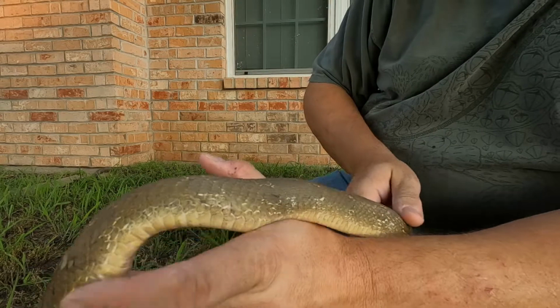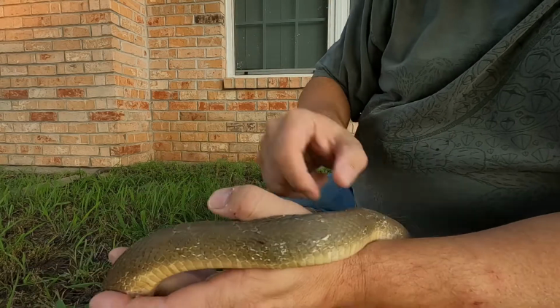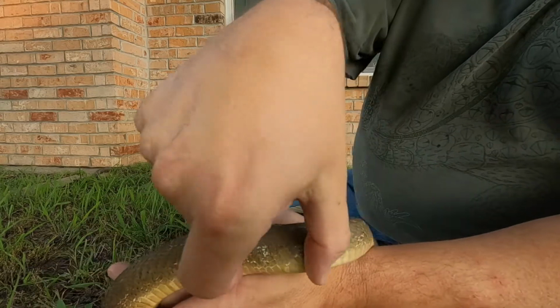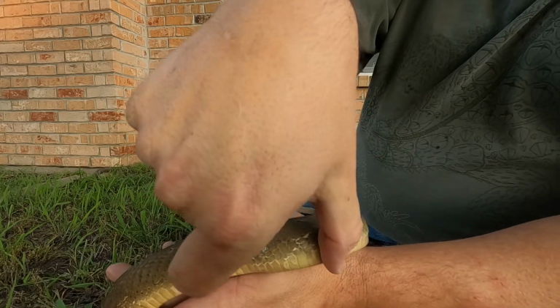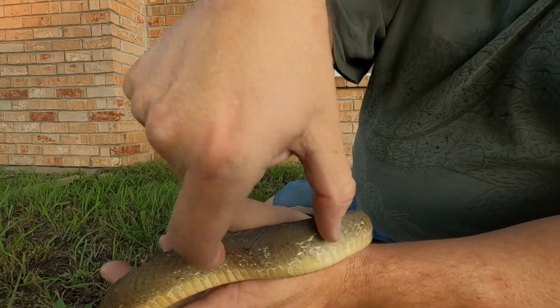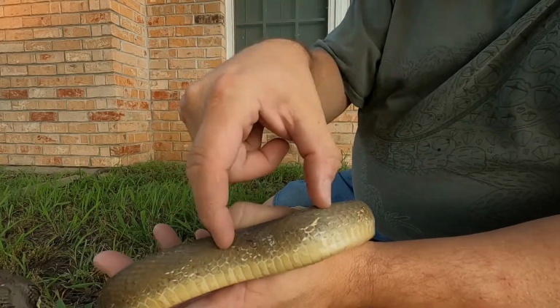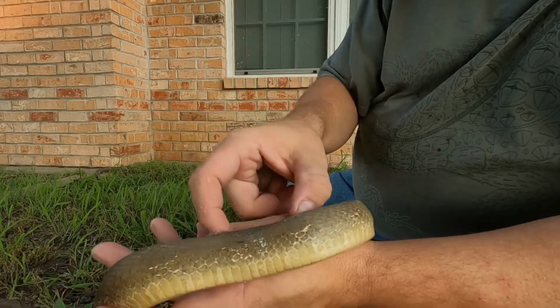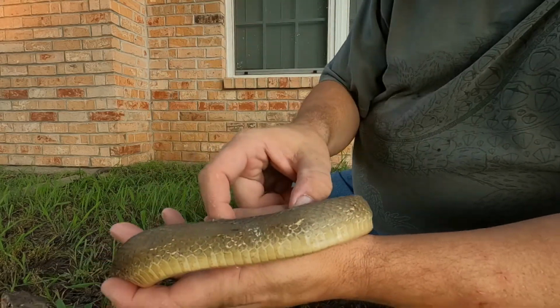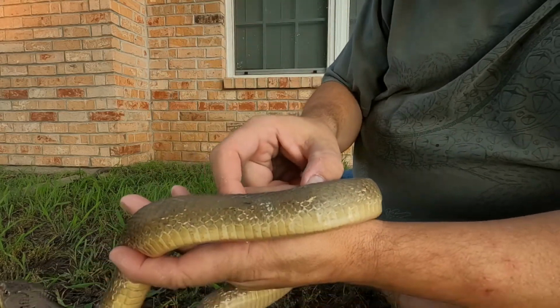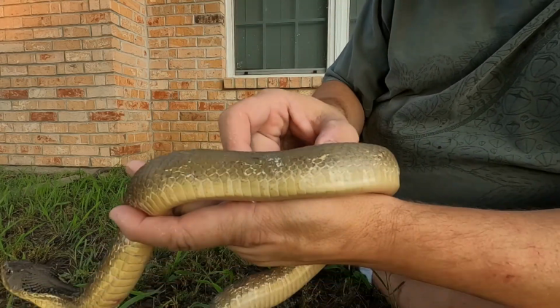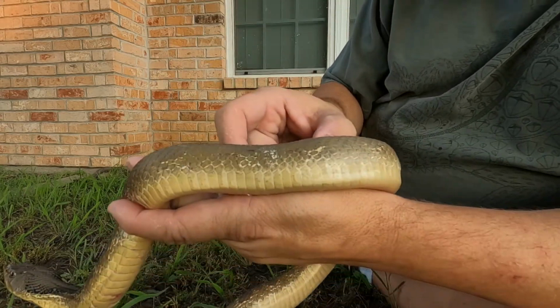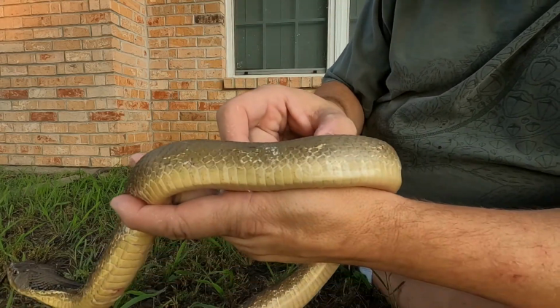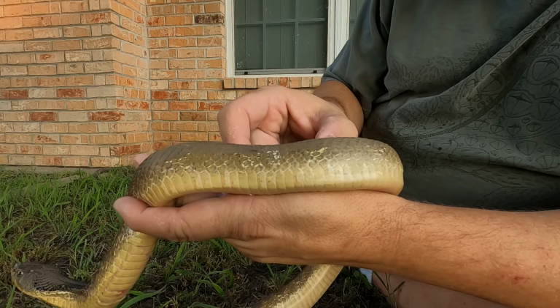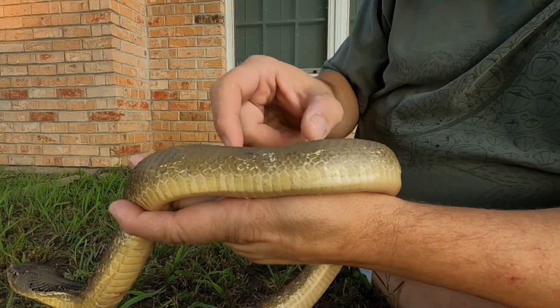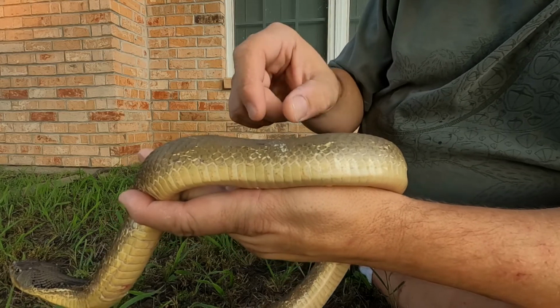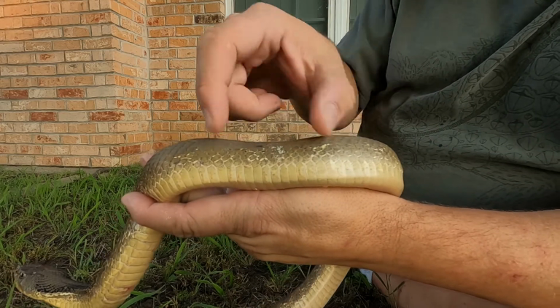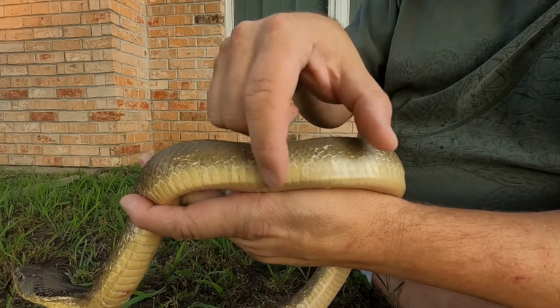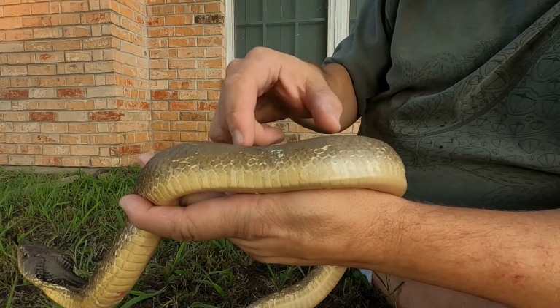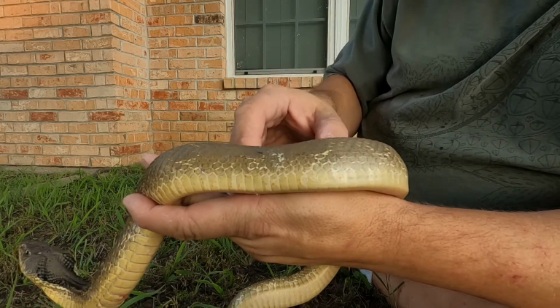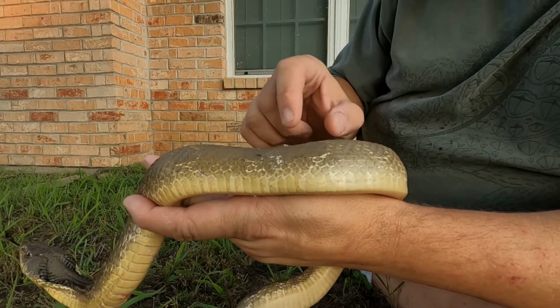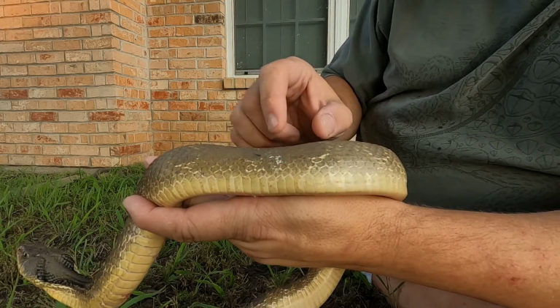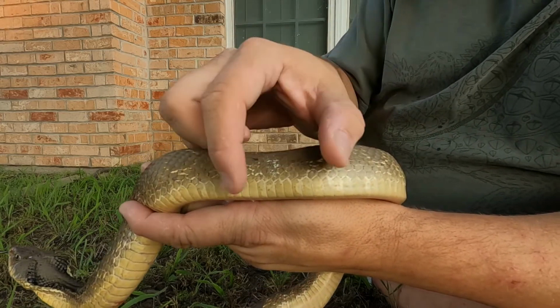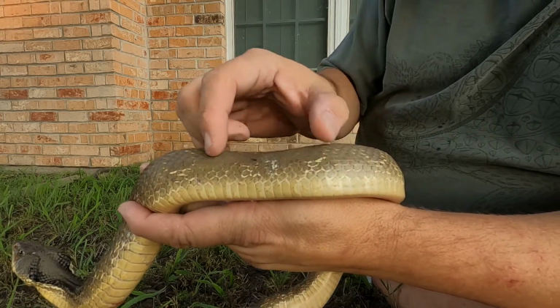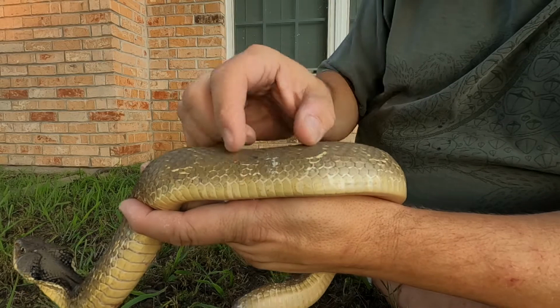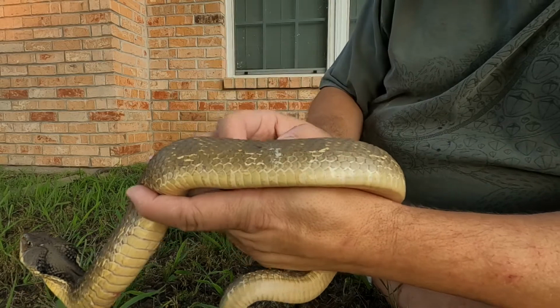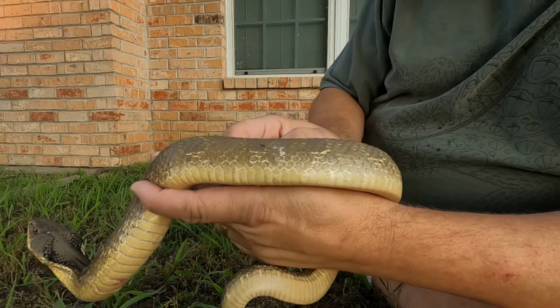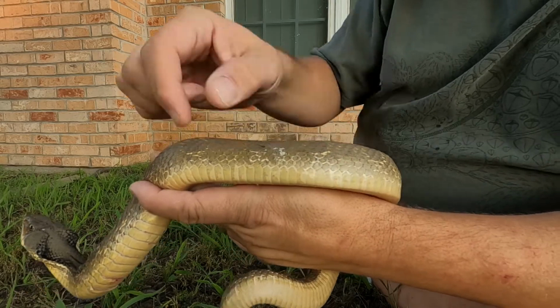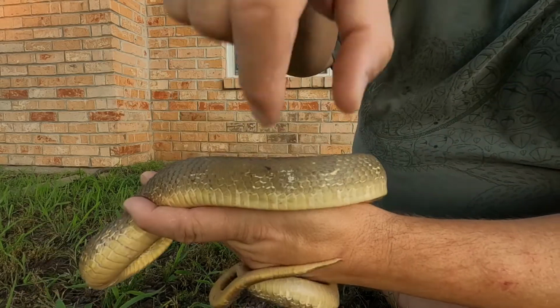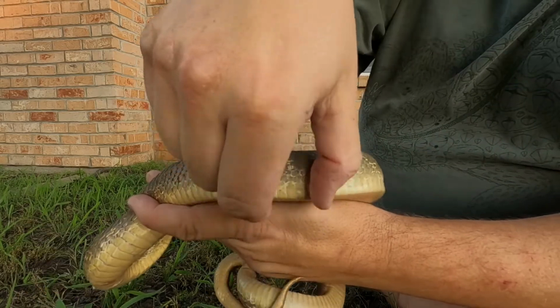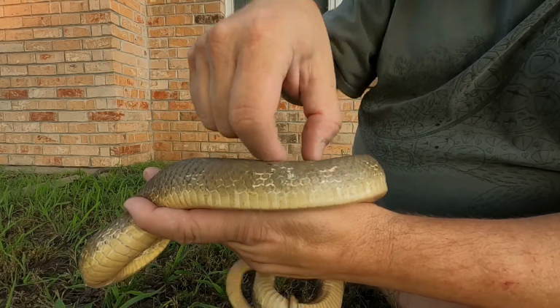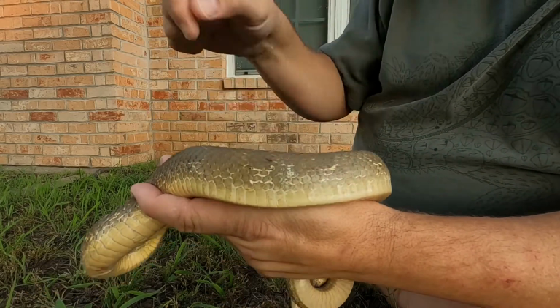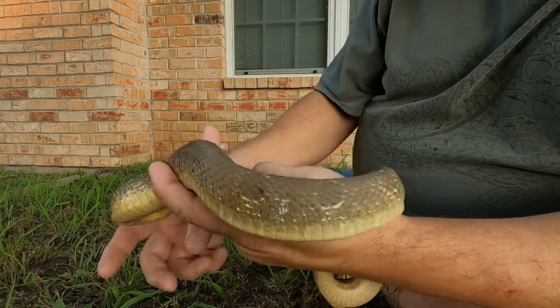On a cottonmouth, what you would expect to see is wide banding going across — sometimes bold, sometimes not so bold — but it's a jagged kind of line on the edges of the bands going across, and it would go all the way across the body, not just dots on the sides.